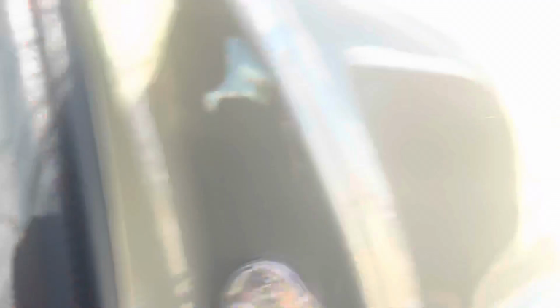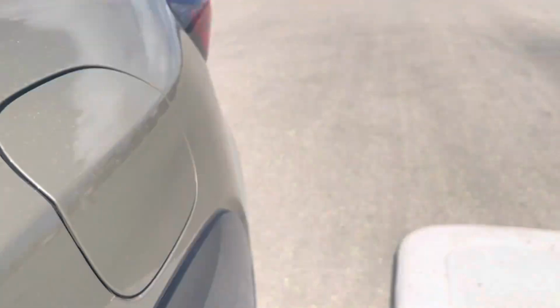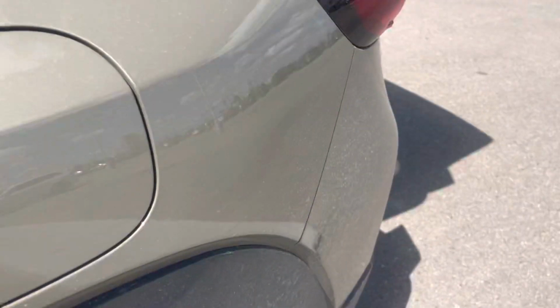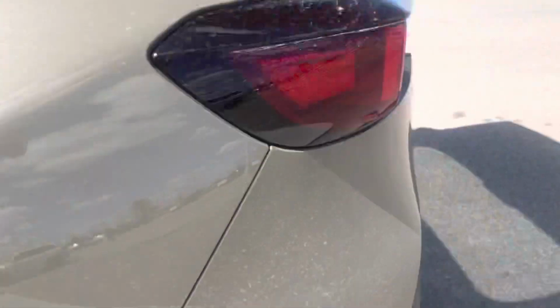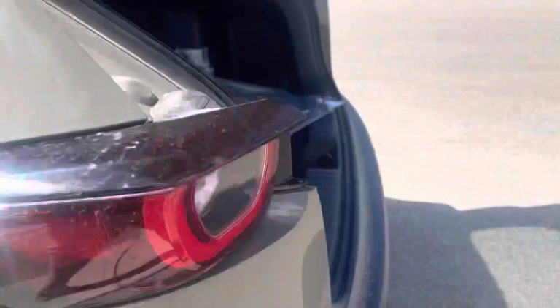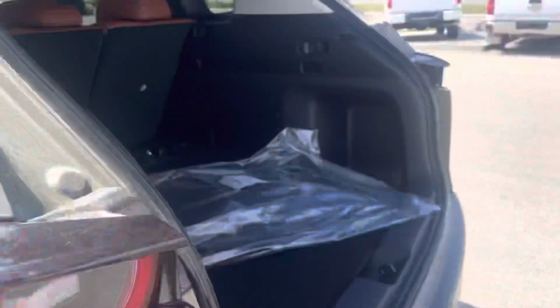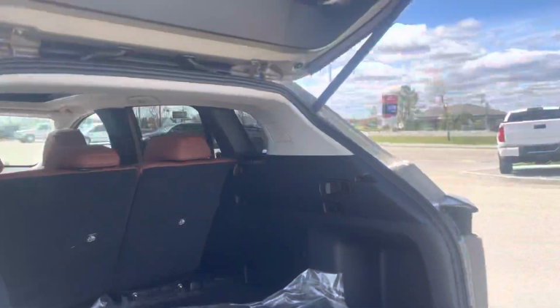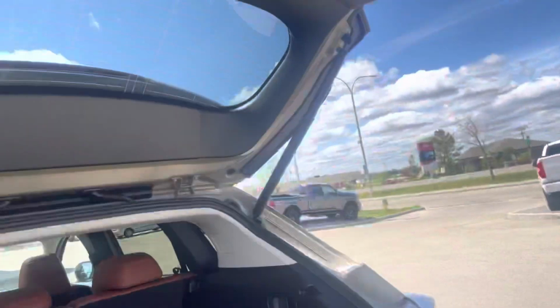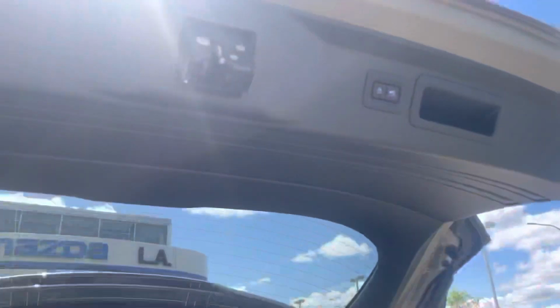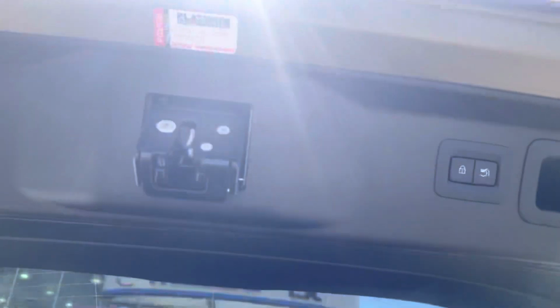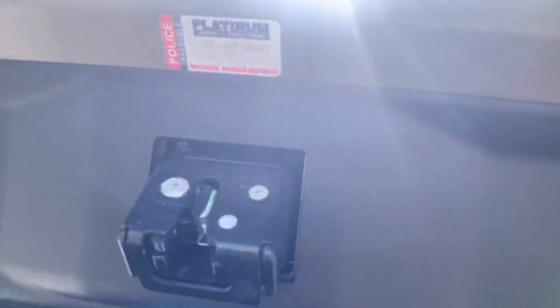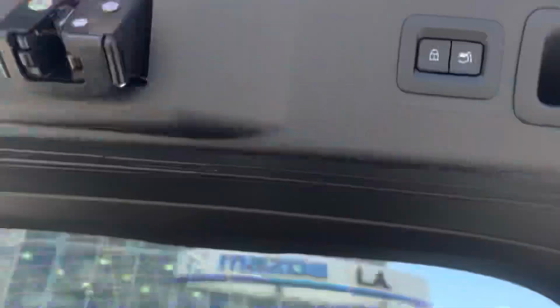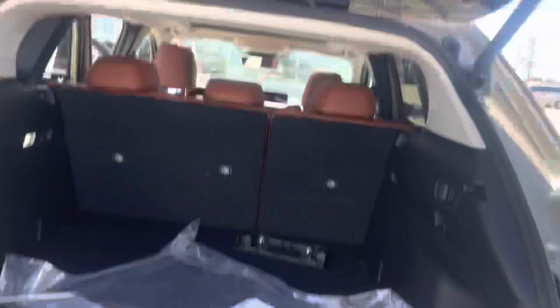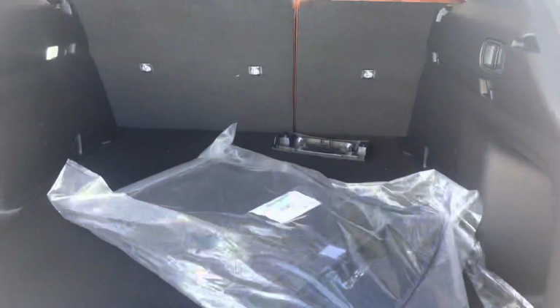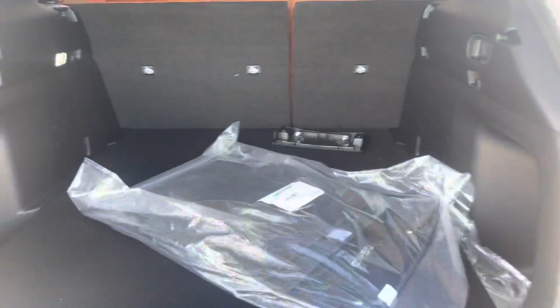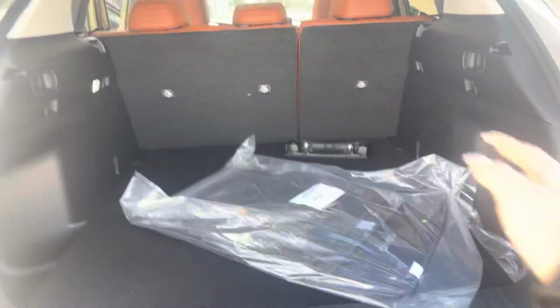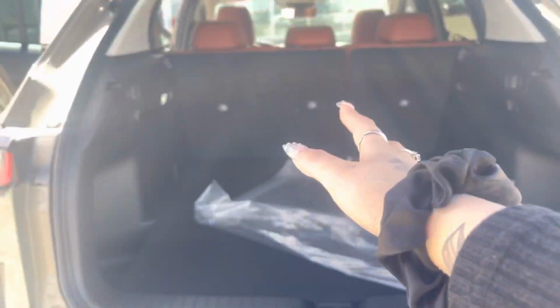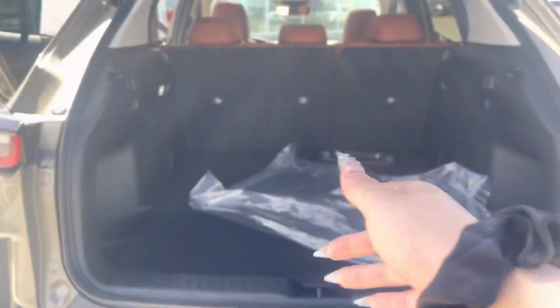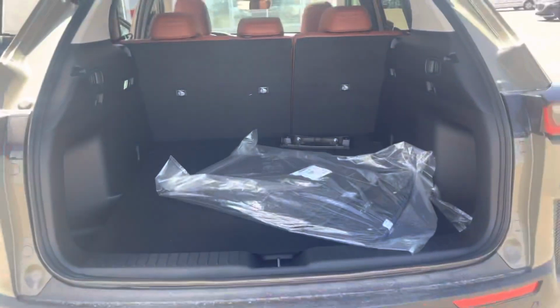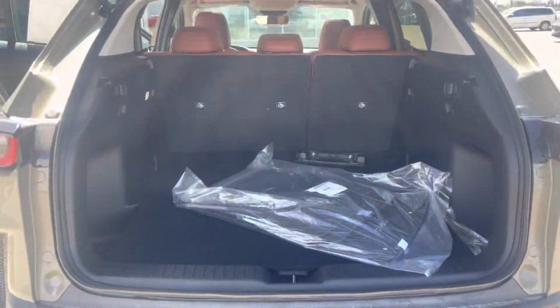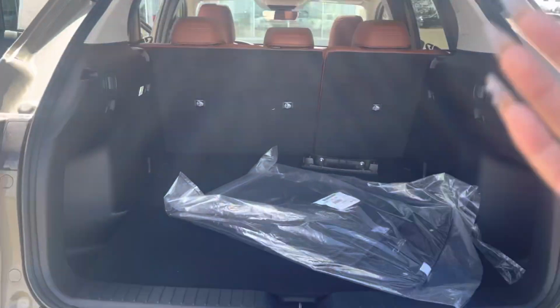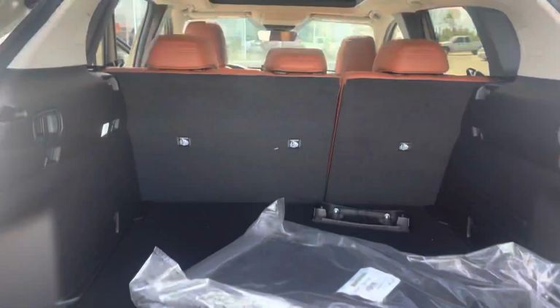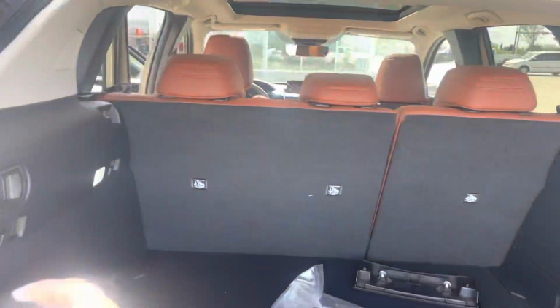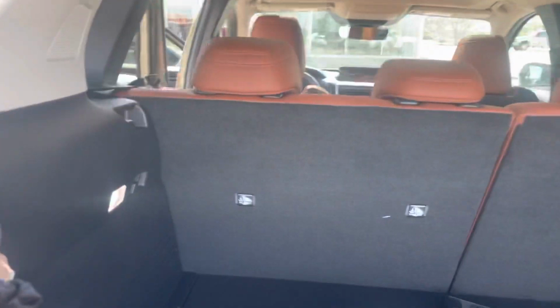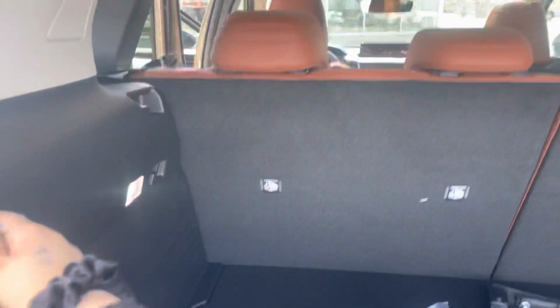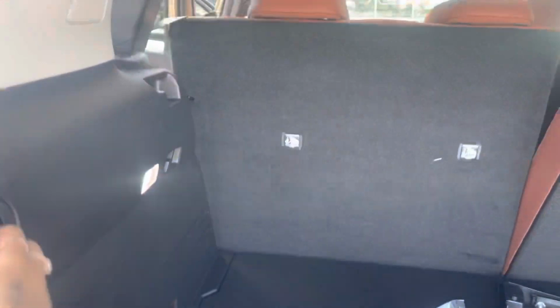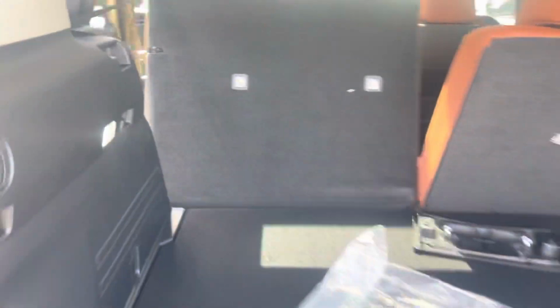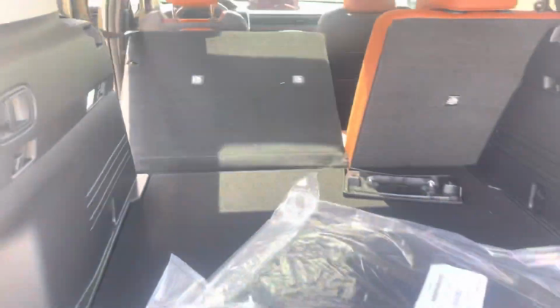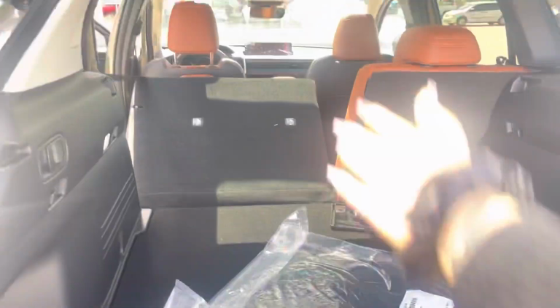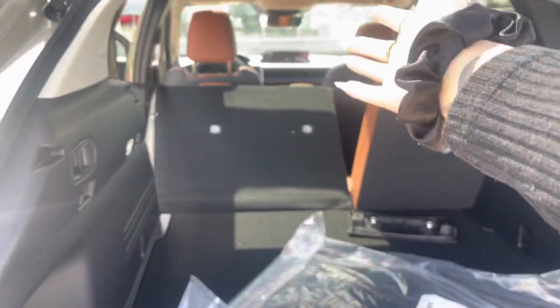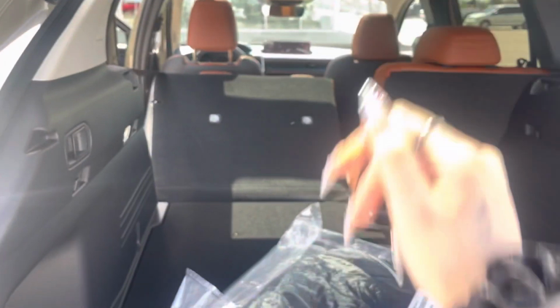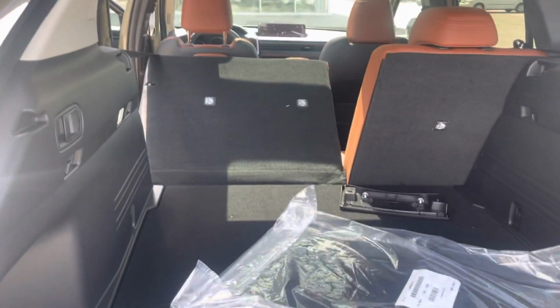Going in the back, you'll still have the power liftgate. And look how much space there is — you can basically pull these seats out. You can even get out of bed back here if you really want to.